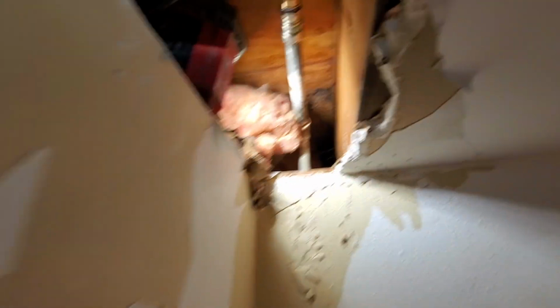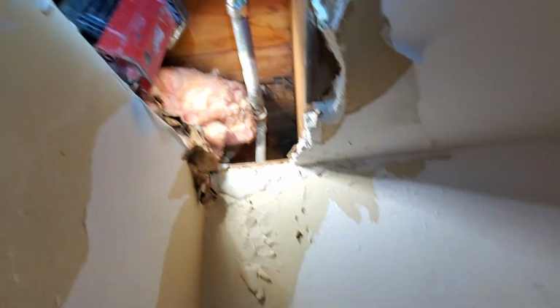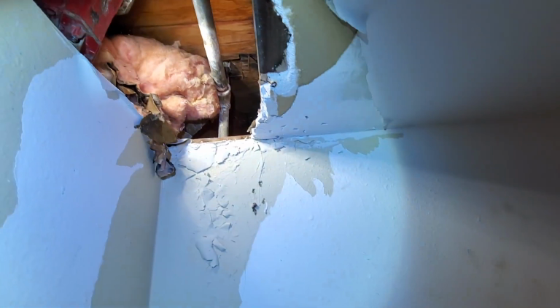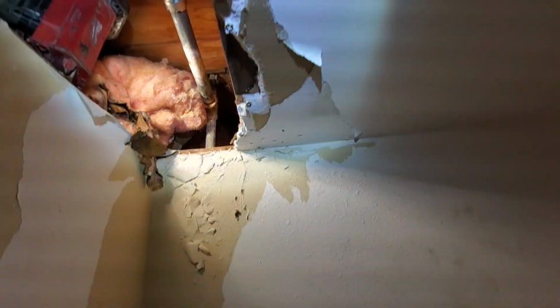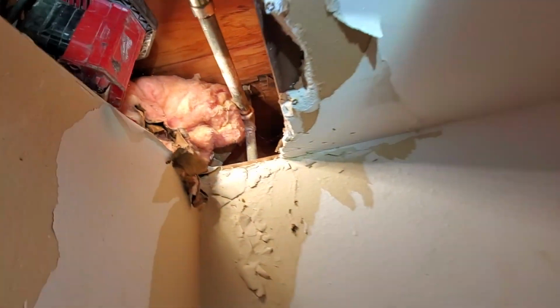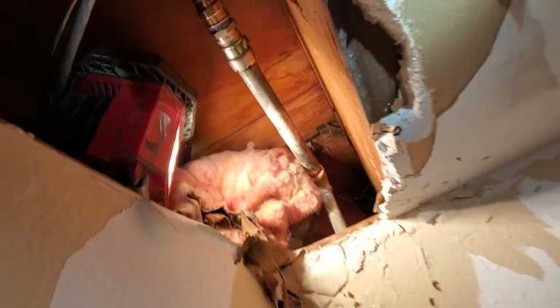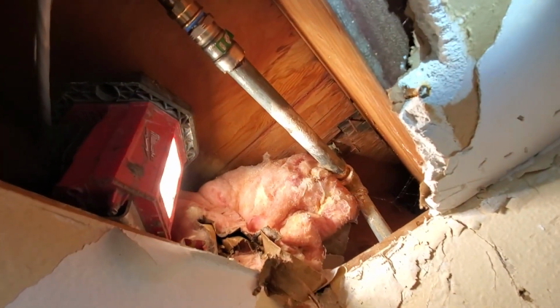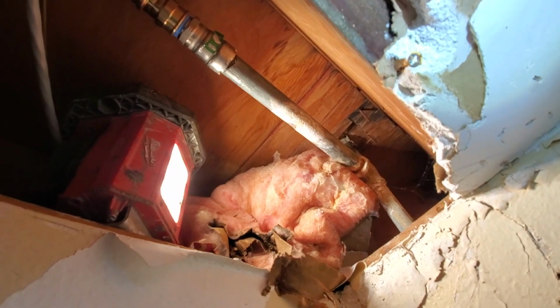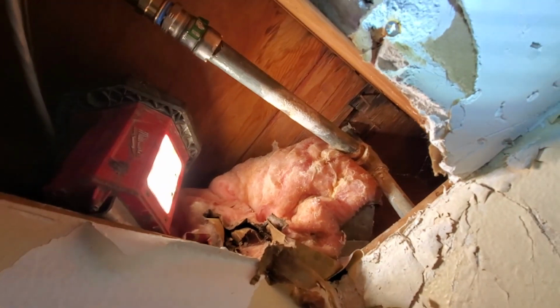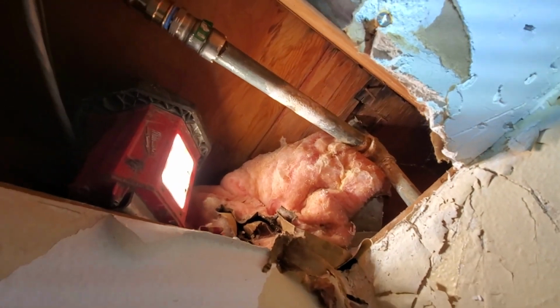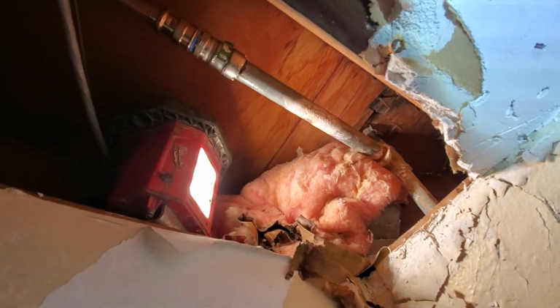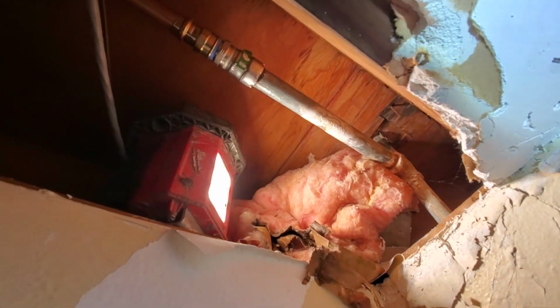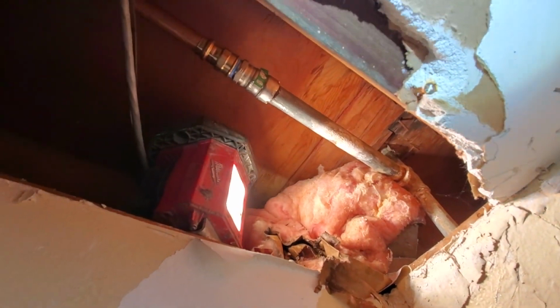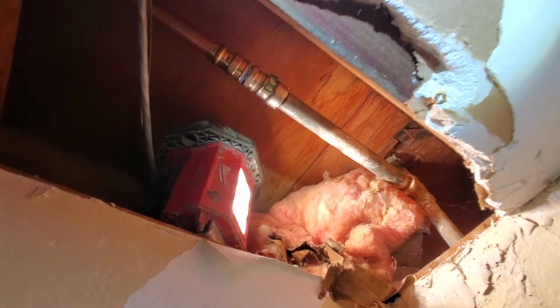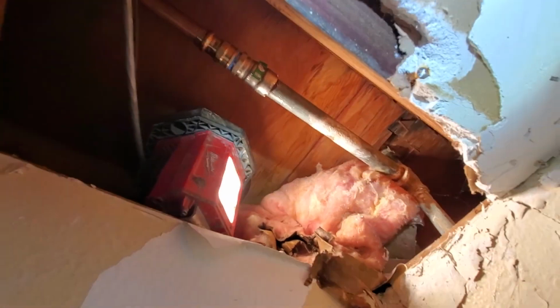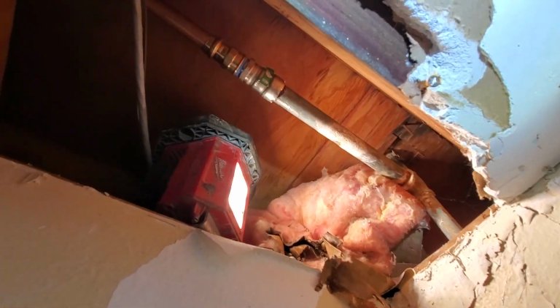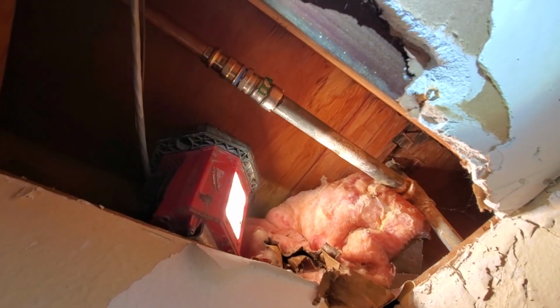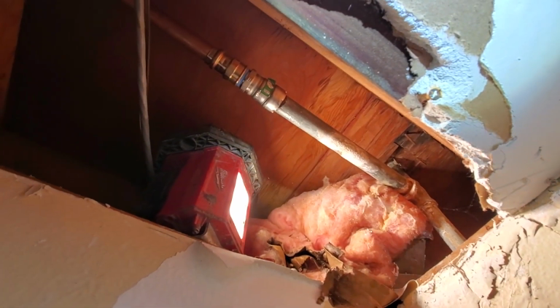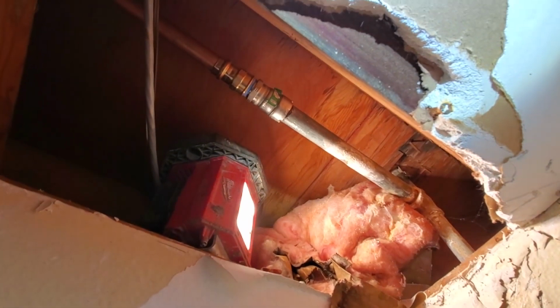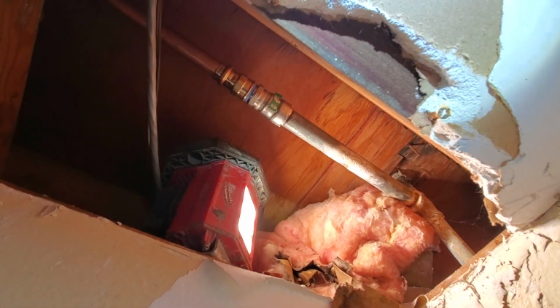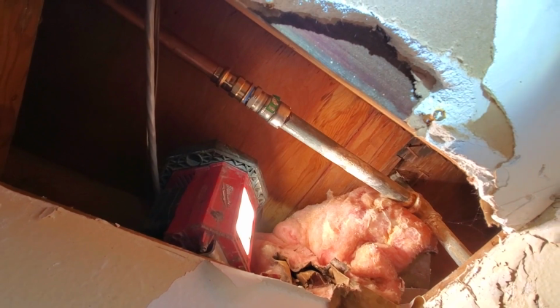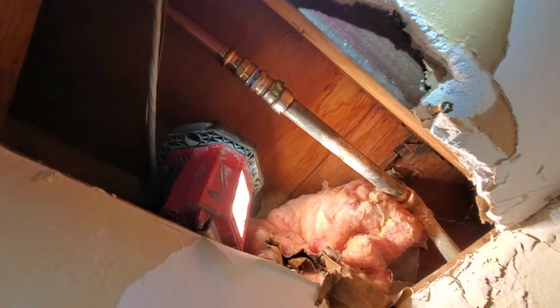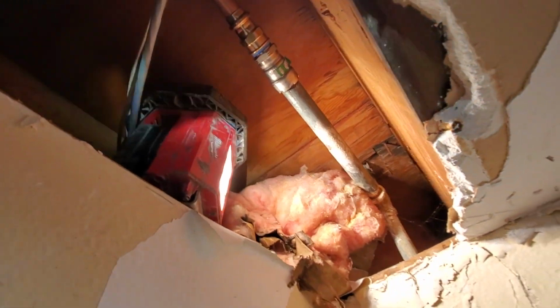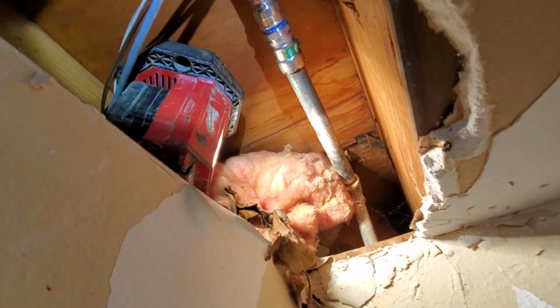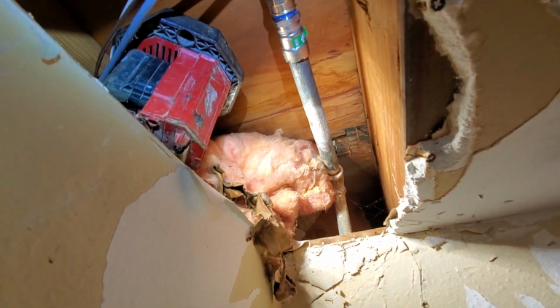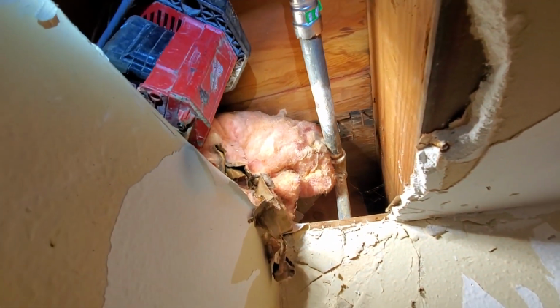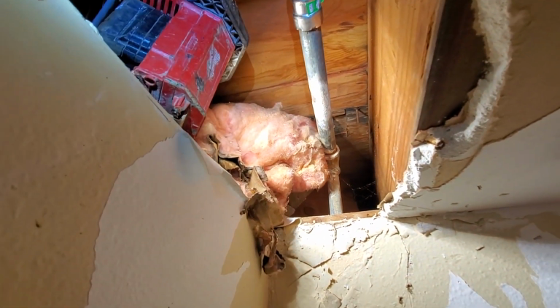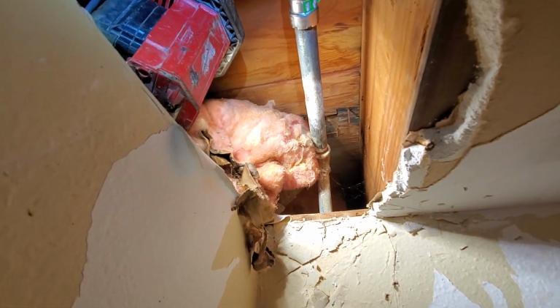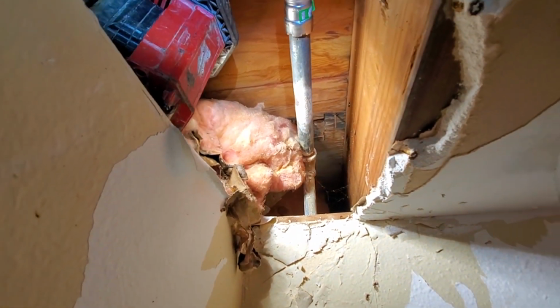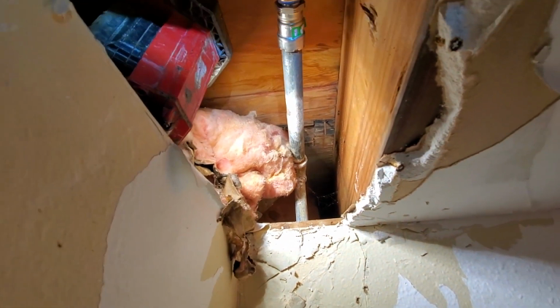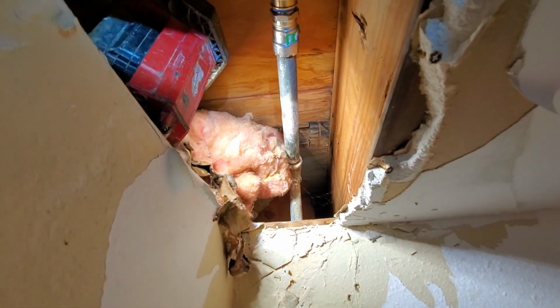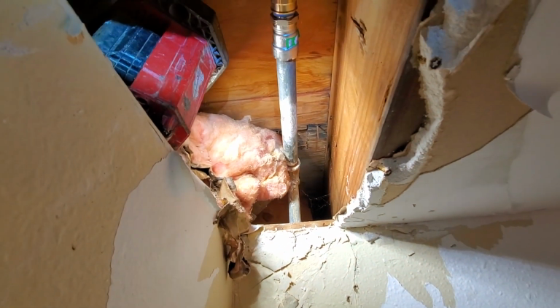Okay, this is a temporary repair here — this is not designed to be long term. But we're giving them an estimate to re-pipe this section of the building.